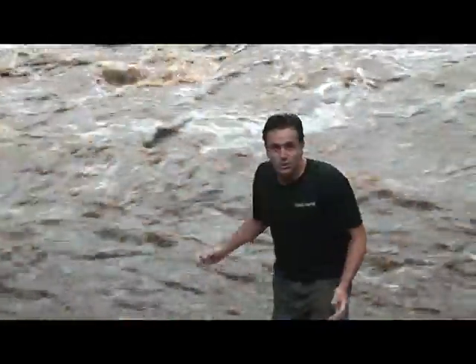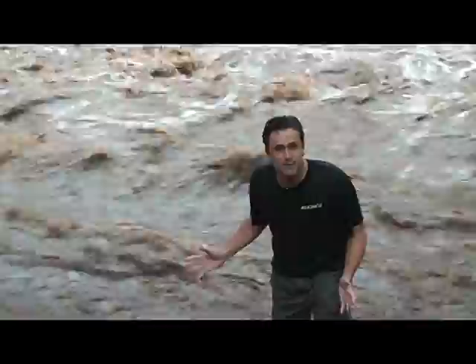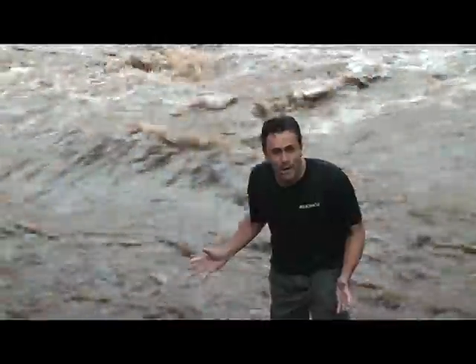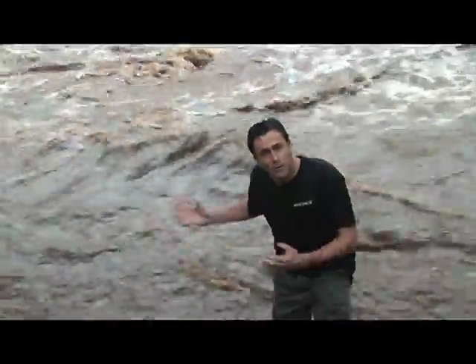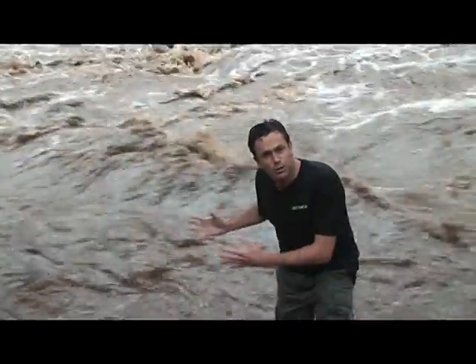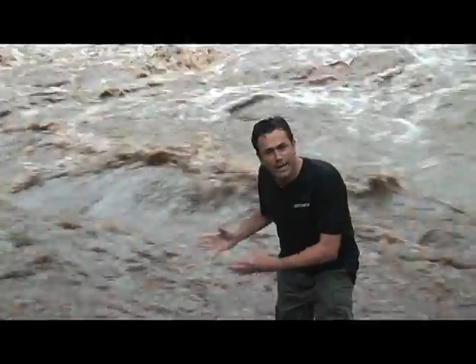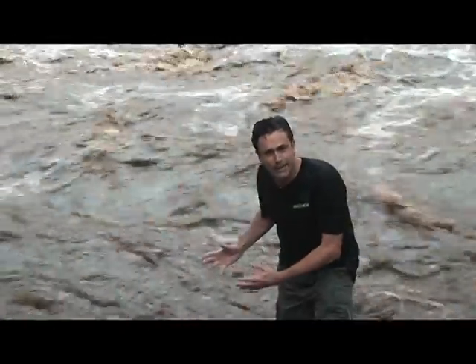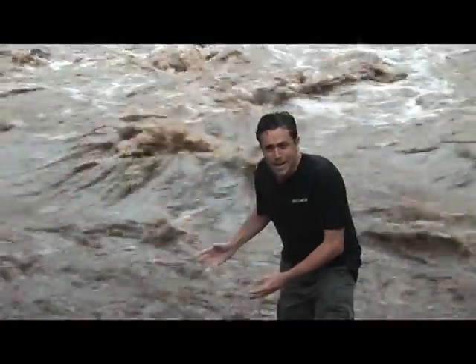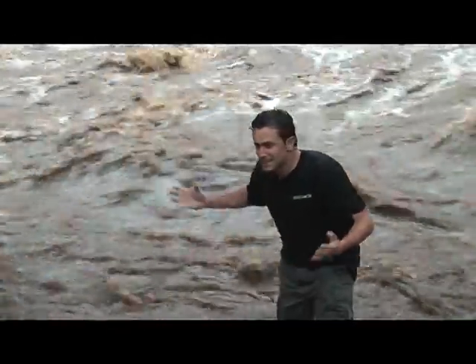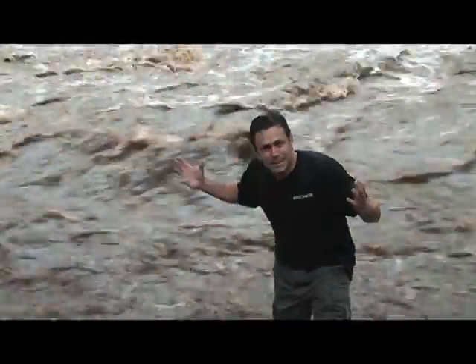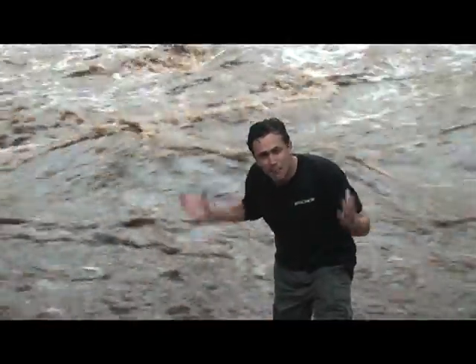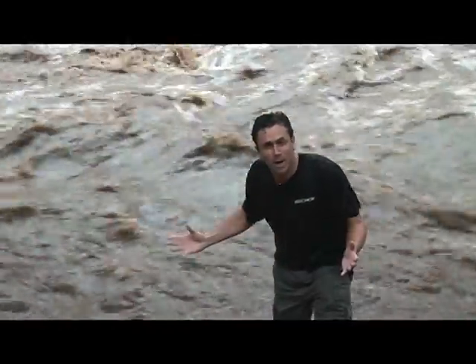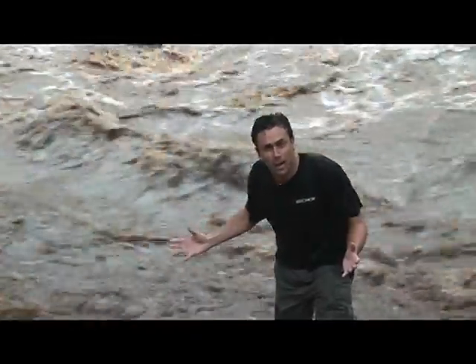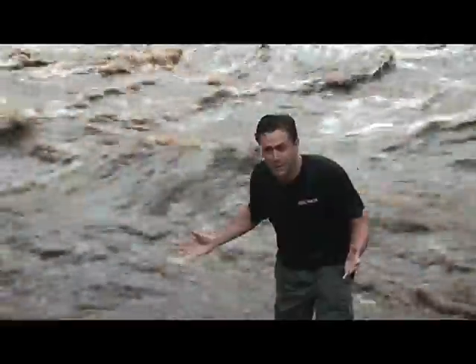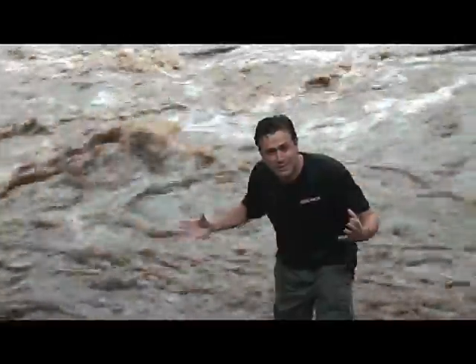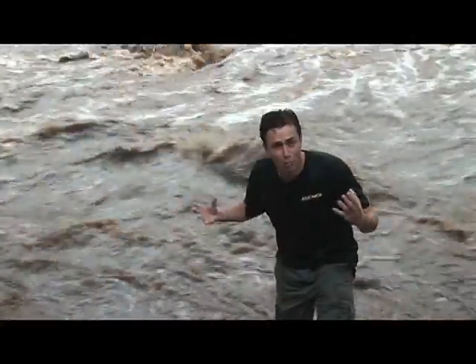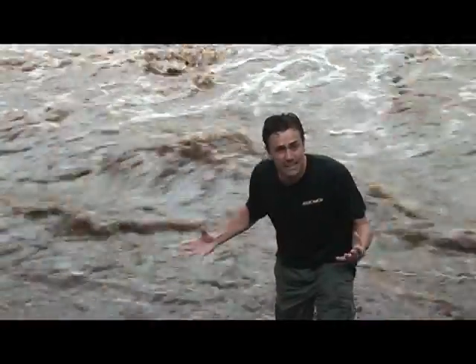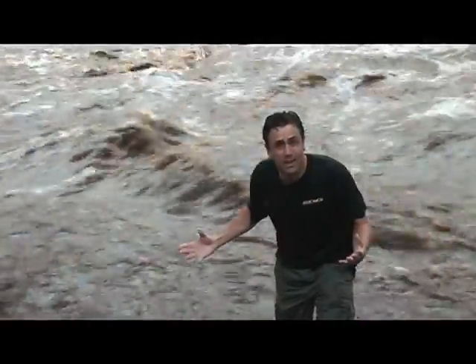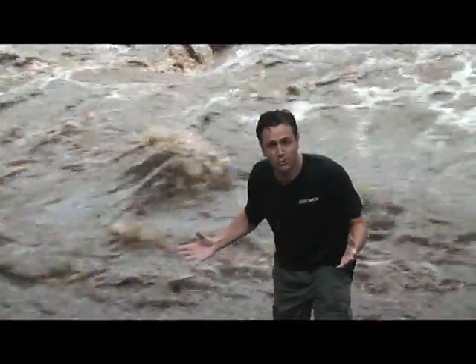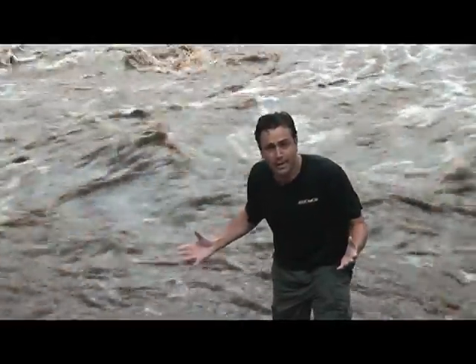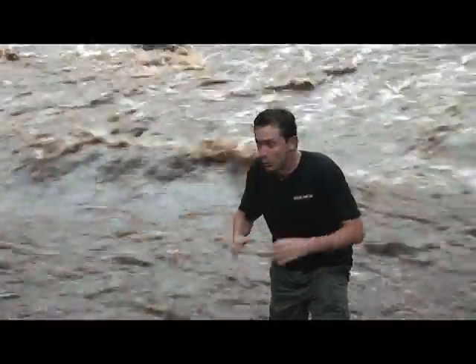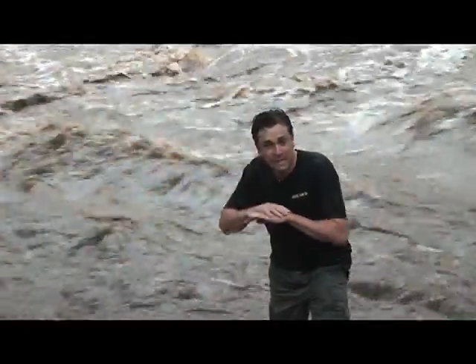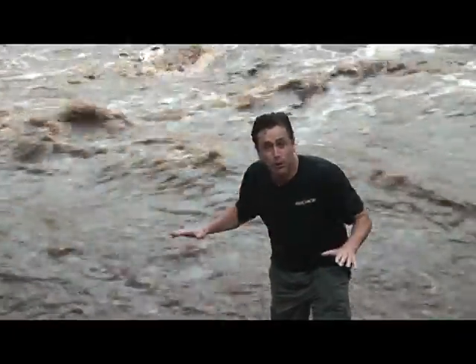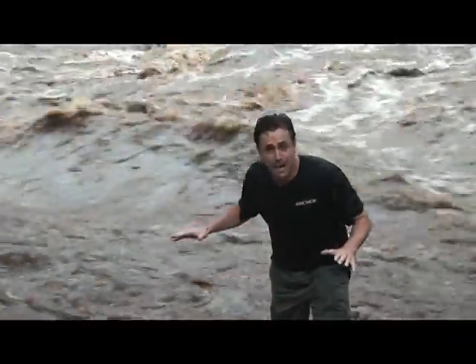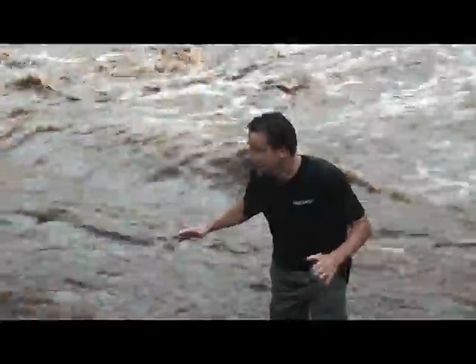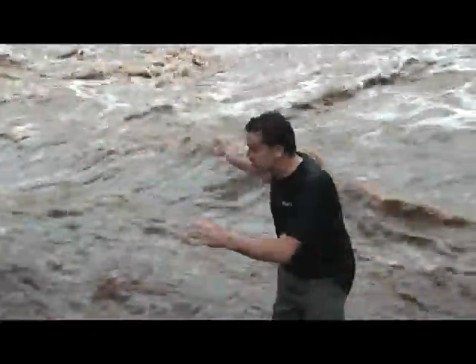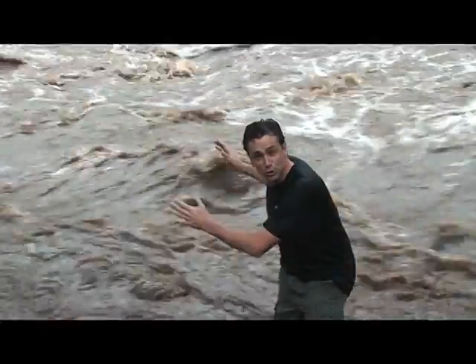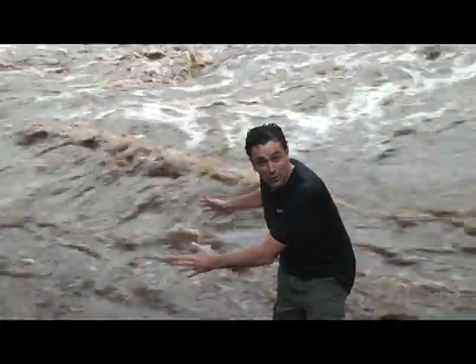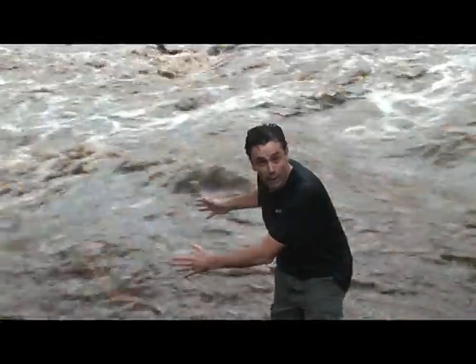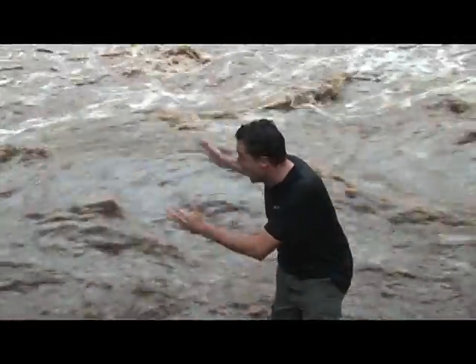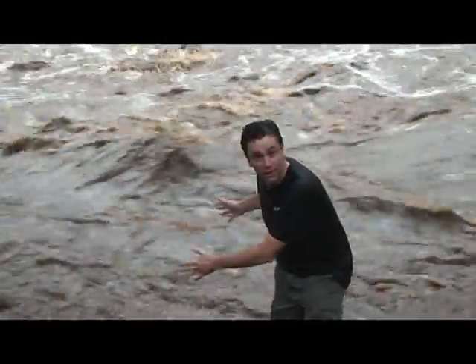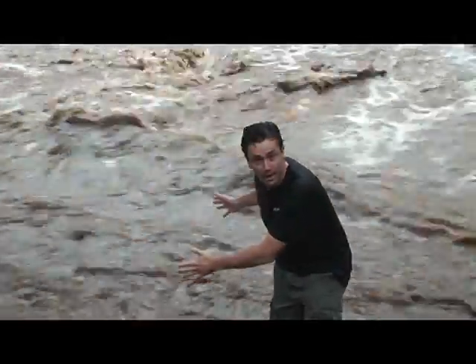Just this morning this was a dry creek, and this is typical of the neotropics. This is the dry season in Costa Rica, which means absolutely nothing. This was dry this morning and look at it right now.